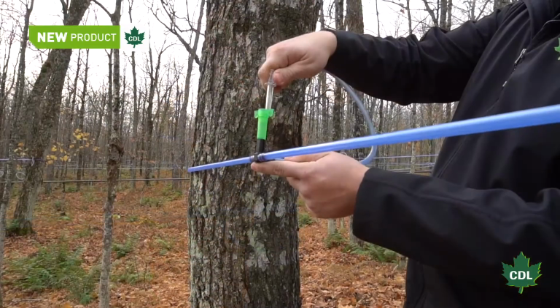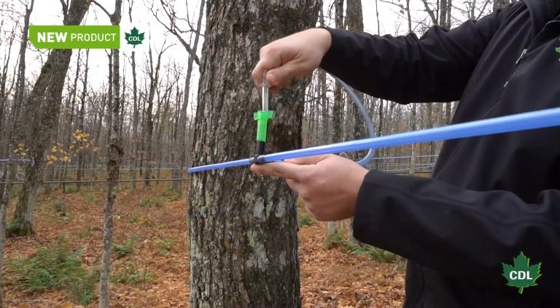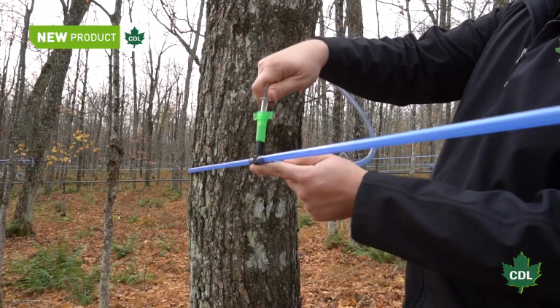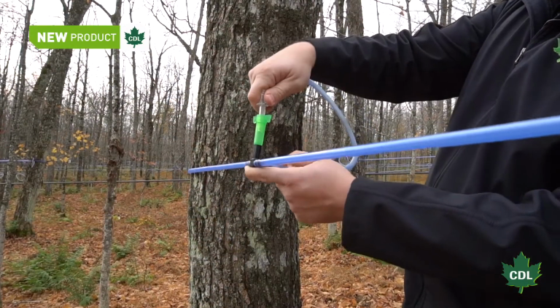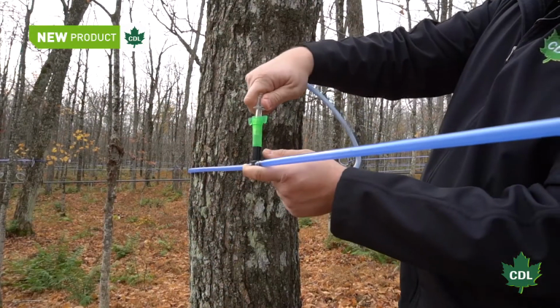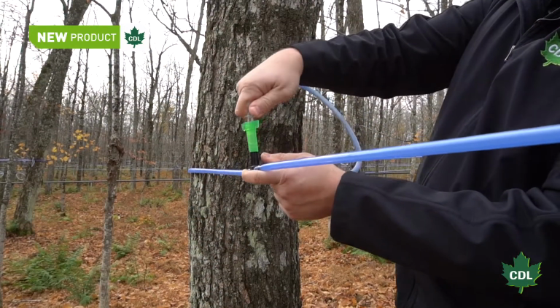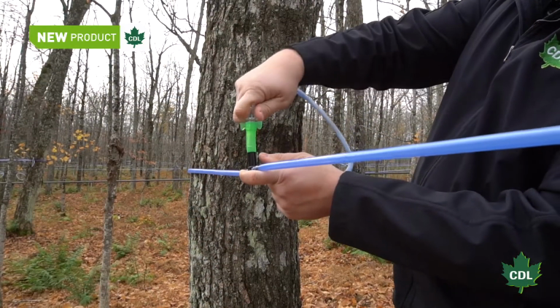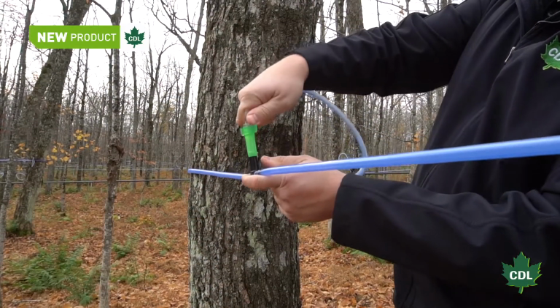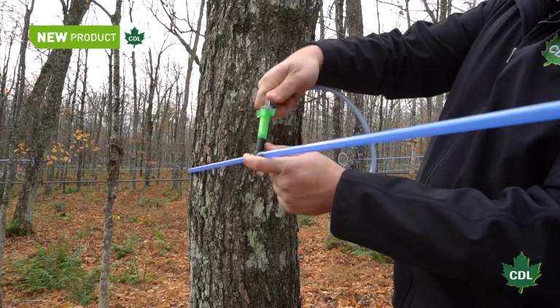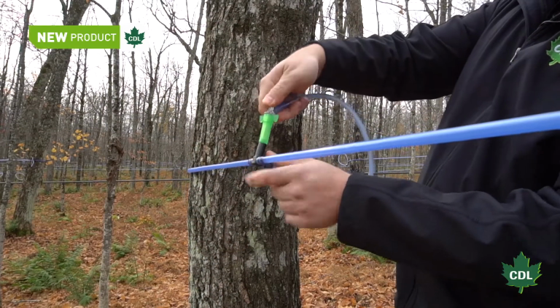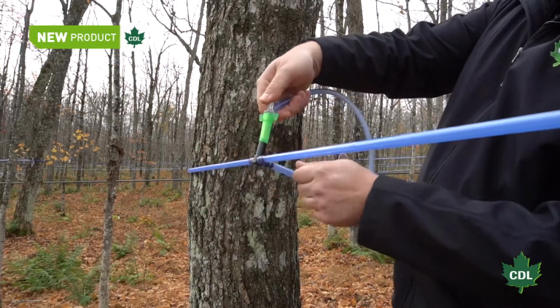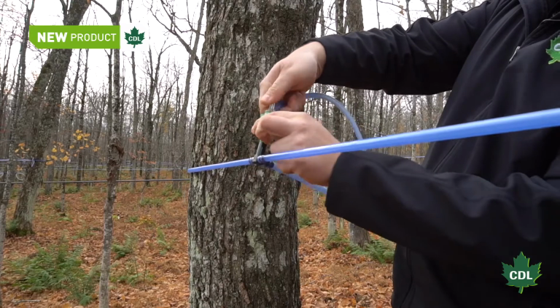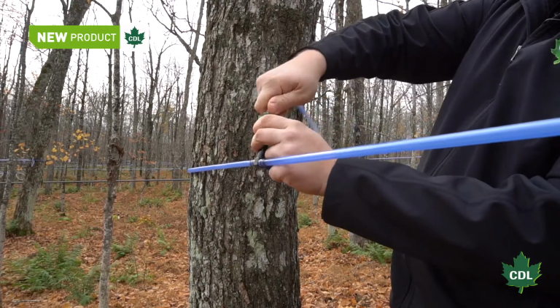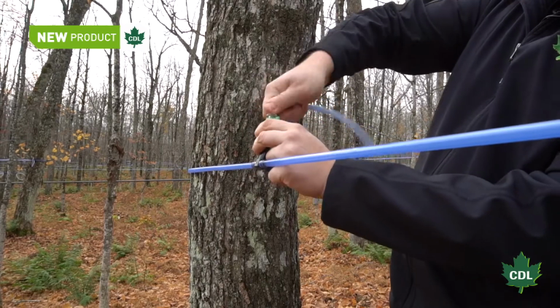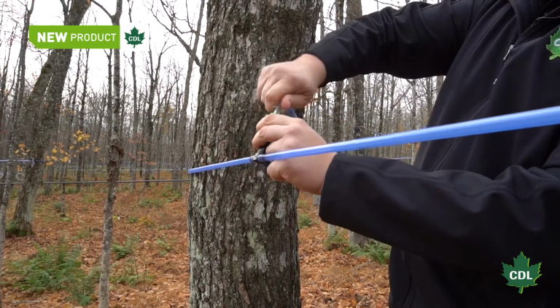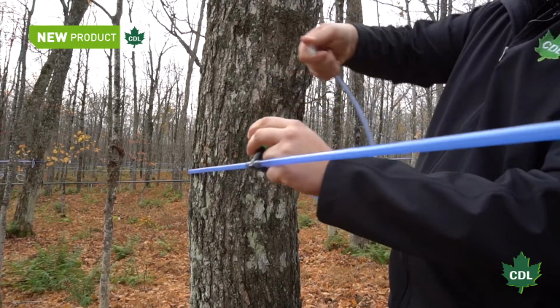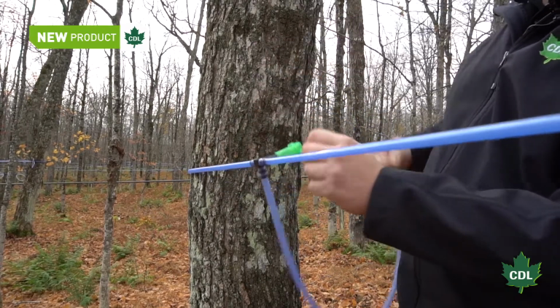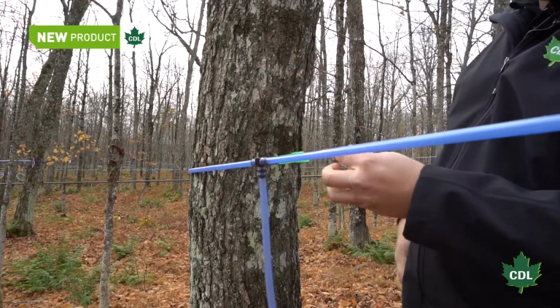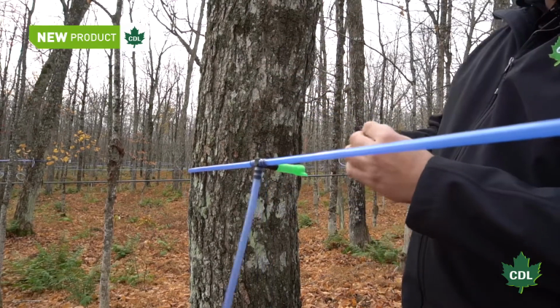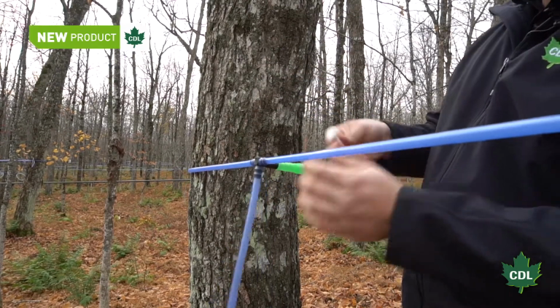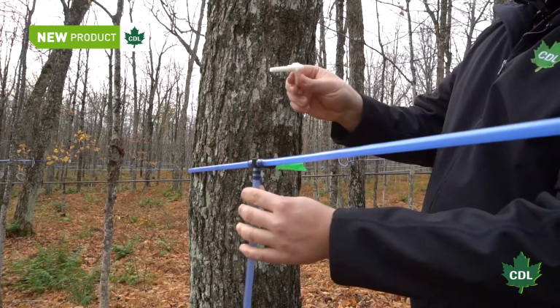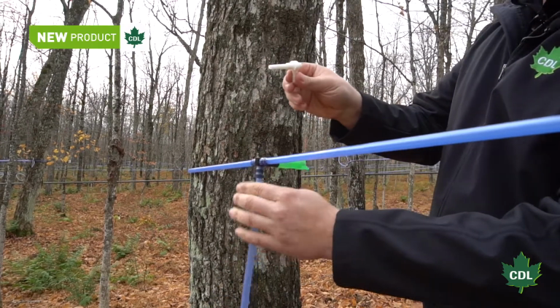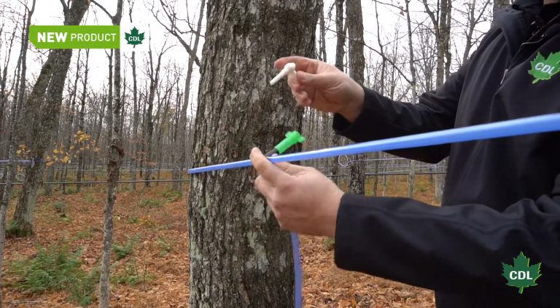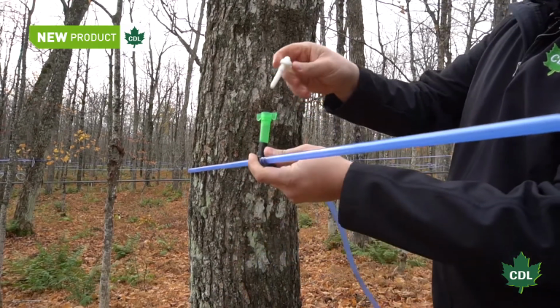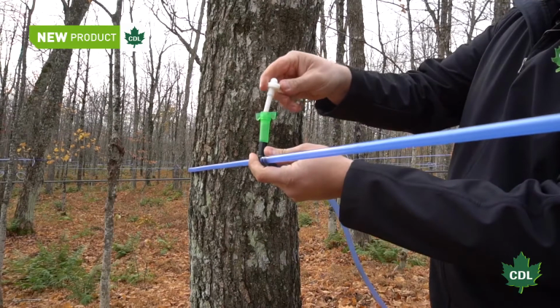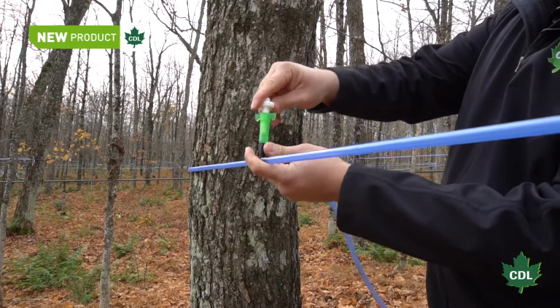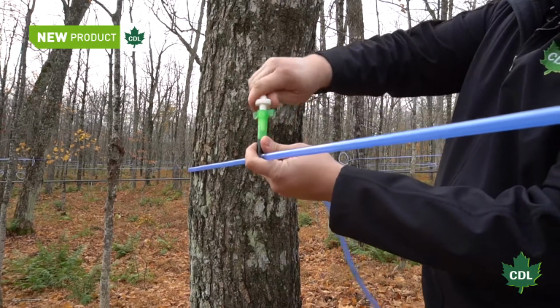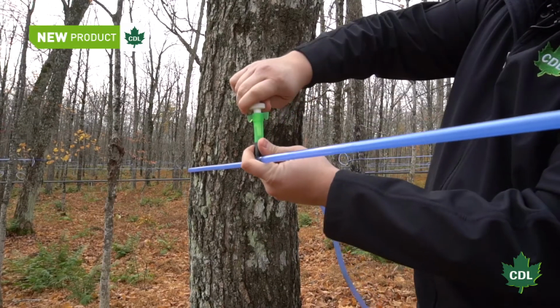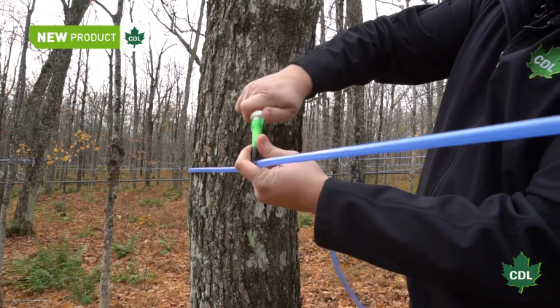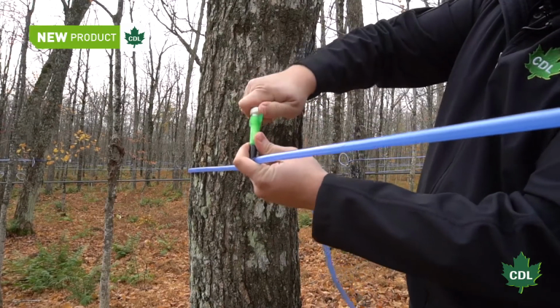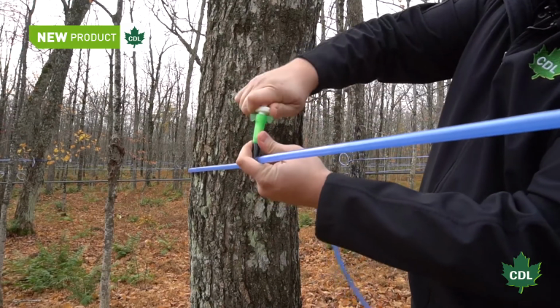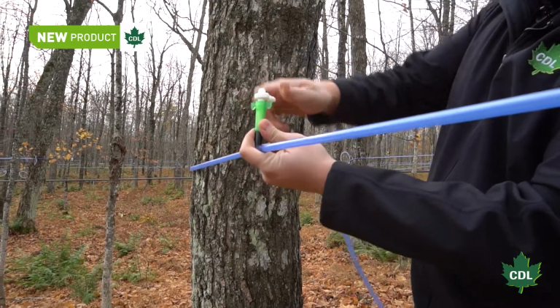One end of this new cap inserts in the cup and you can push any spout on the other end — a 5/16 signature spout like this one, or any 7/64, 19/64, or 5/16 maxflow spout.